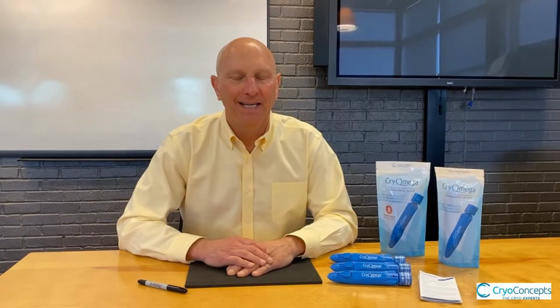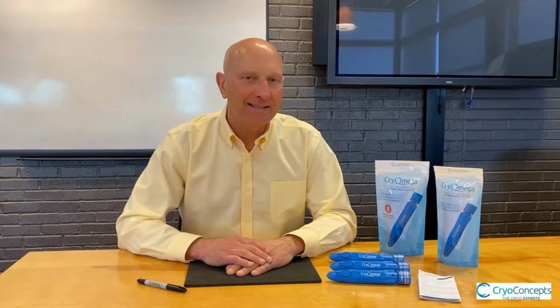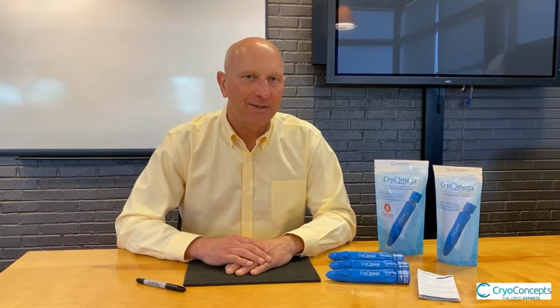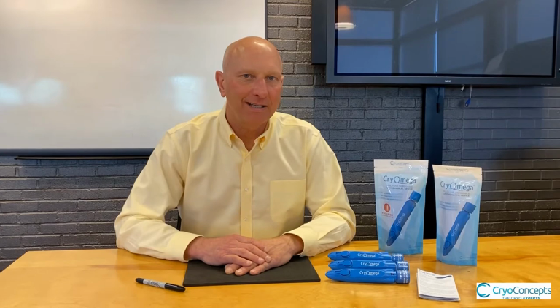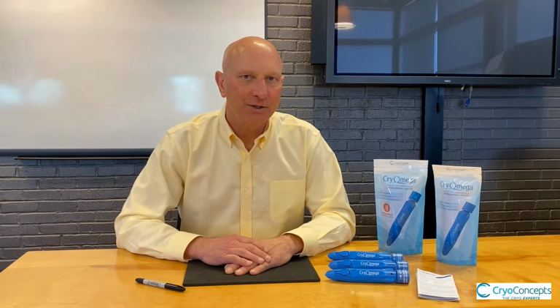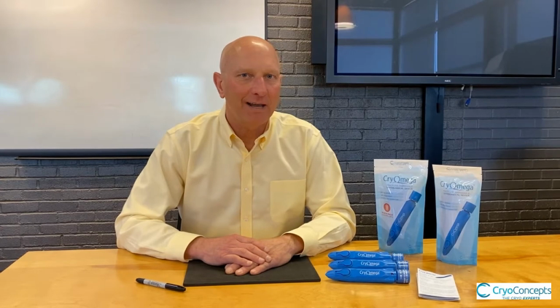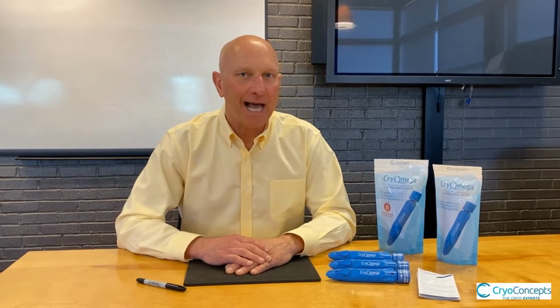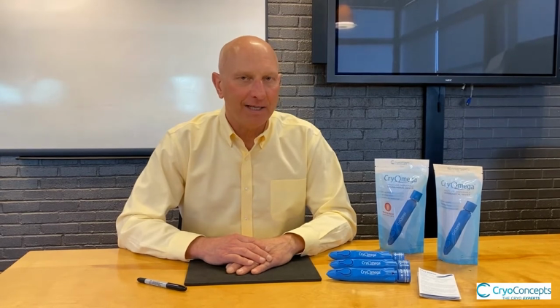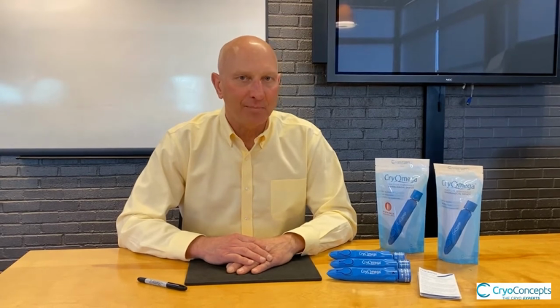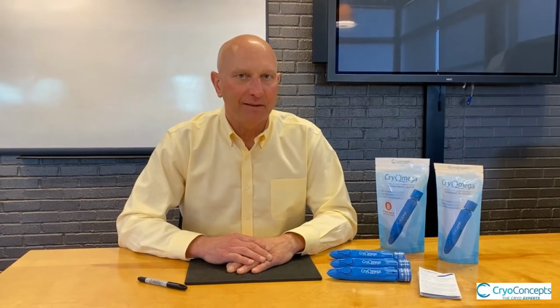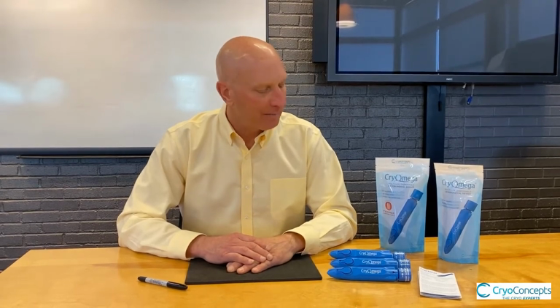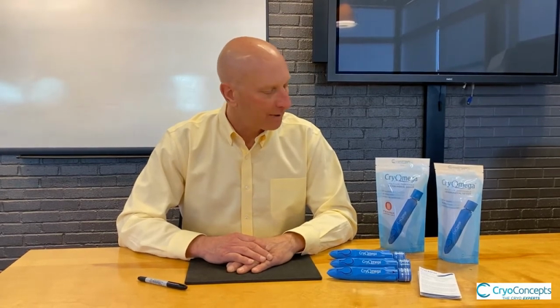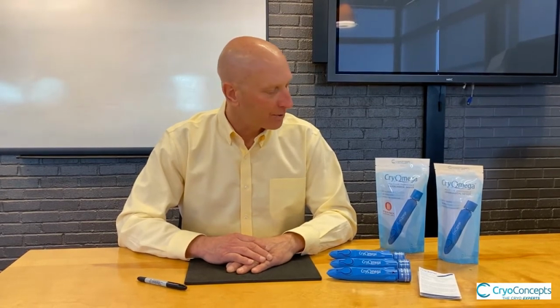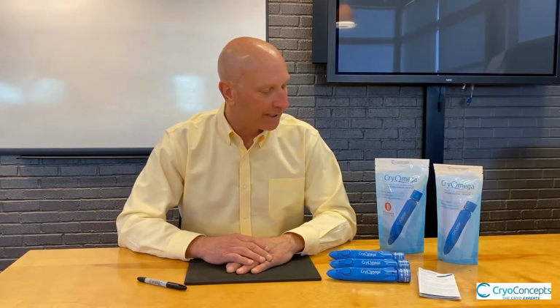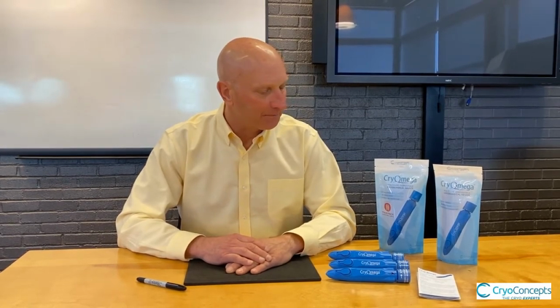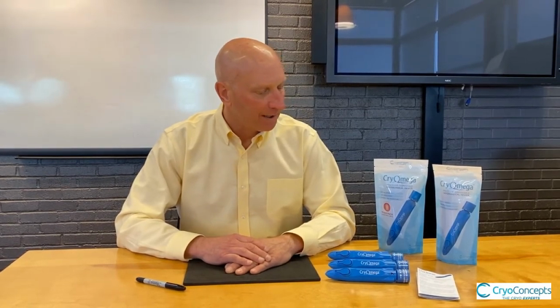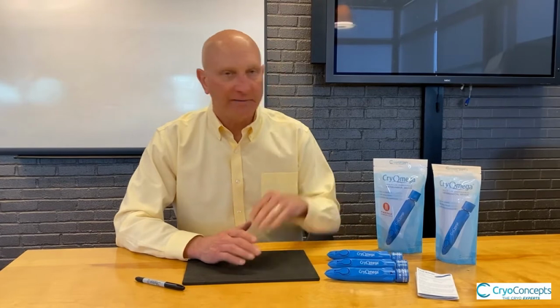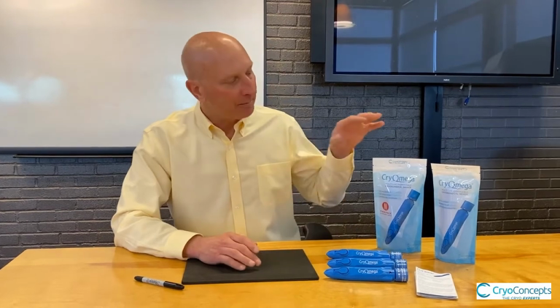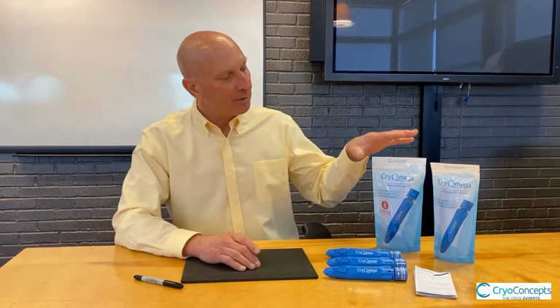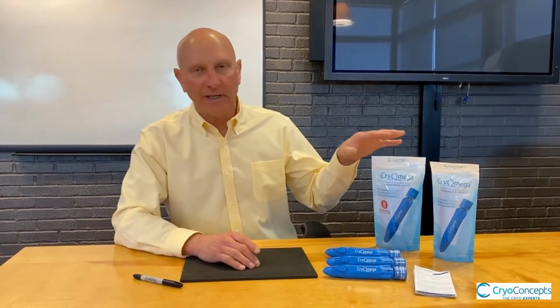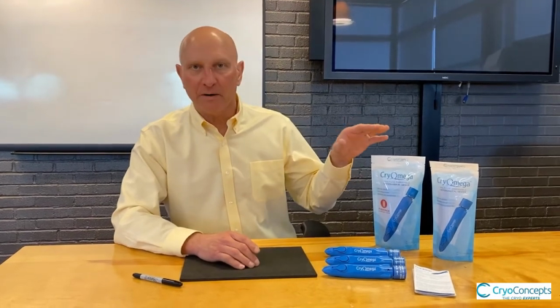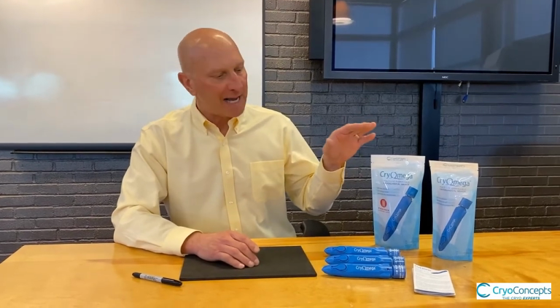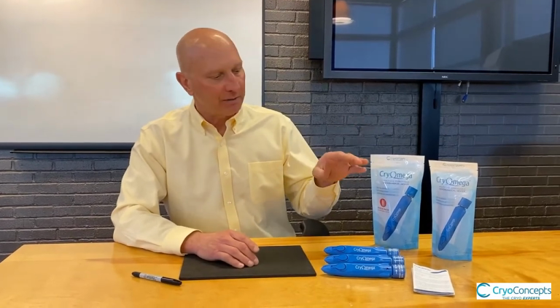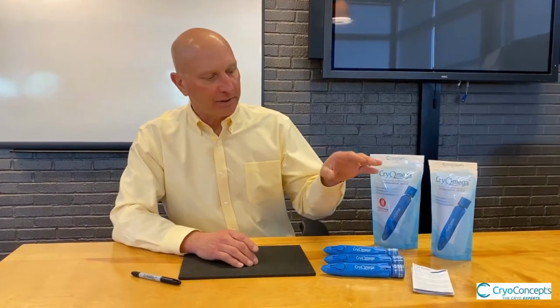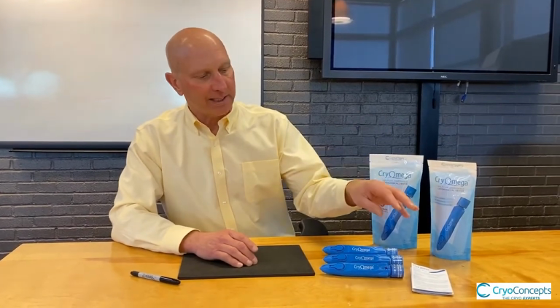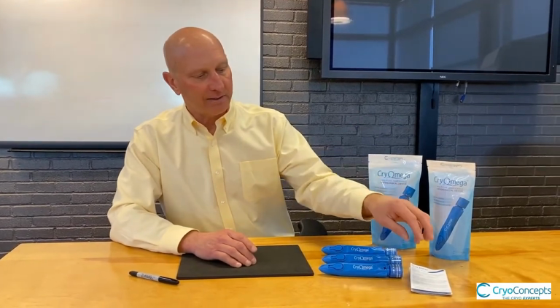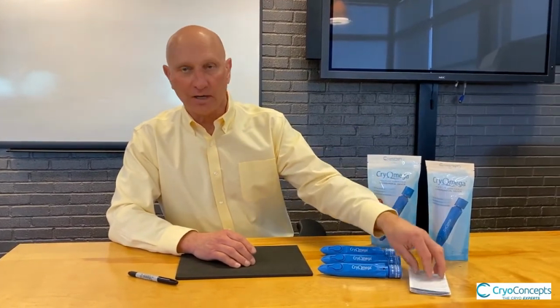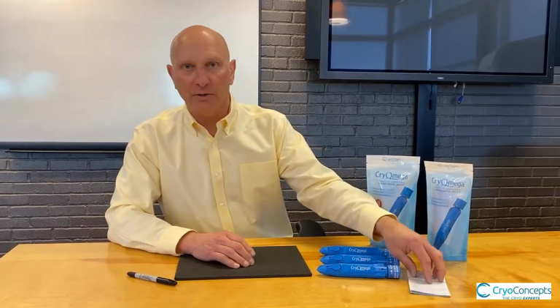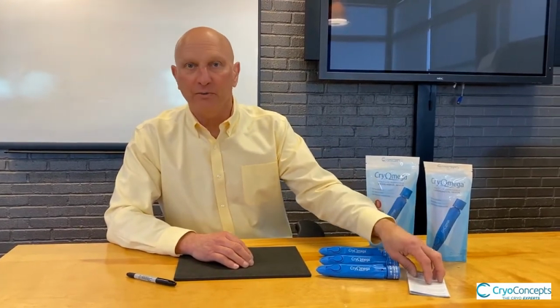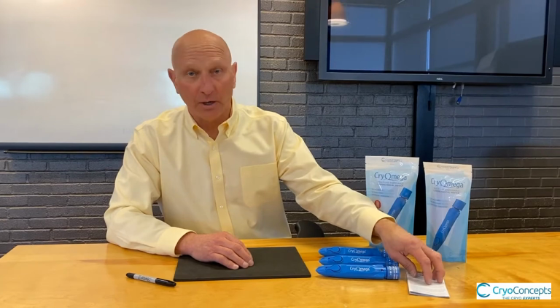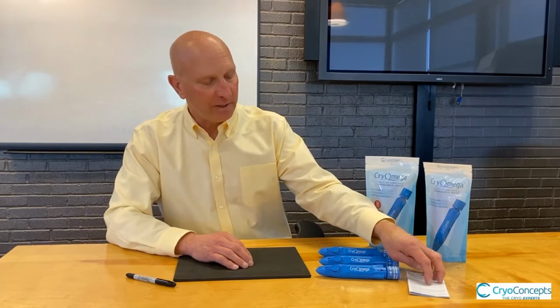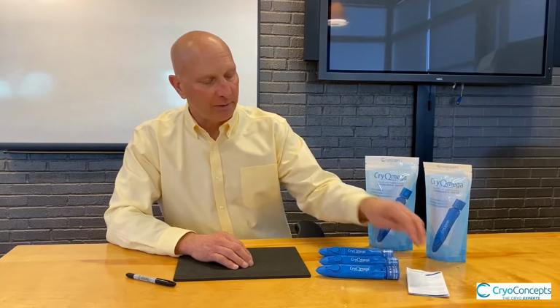In this section, I'd like to show you how to activate and operate the Cryomega cryosurgical device. It's really very simple. After removing it from the packaging, you'll notice that there's an instructions for use, which should always be reviewed.